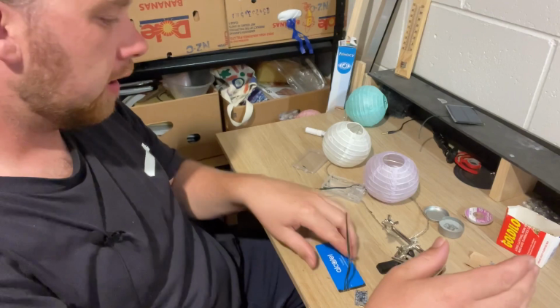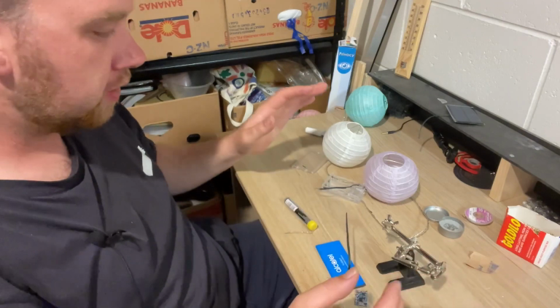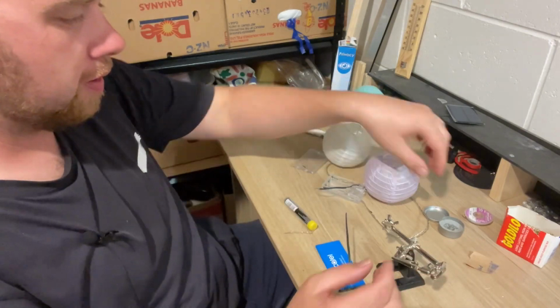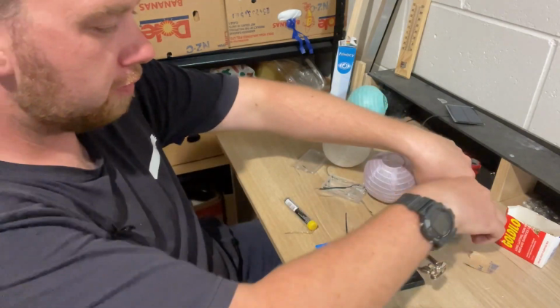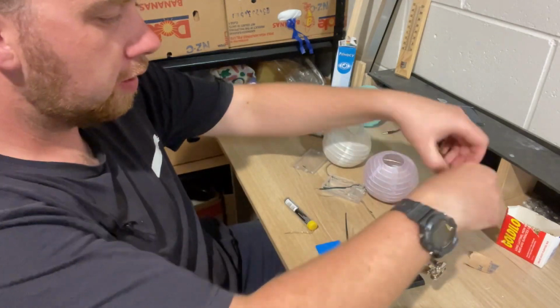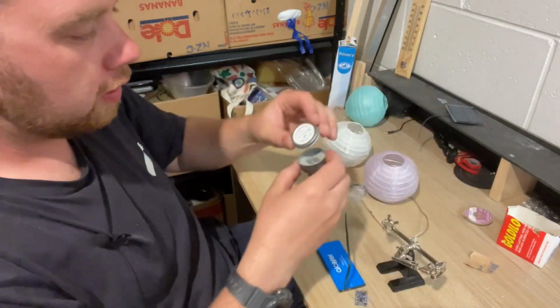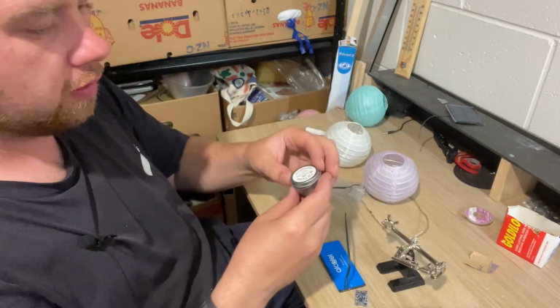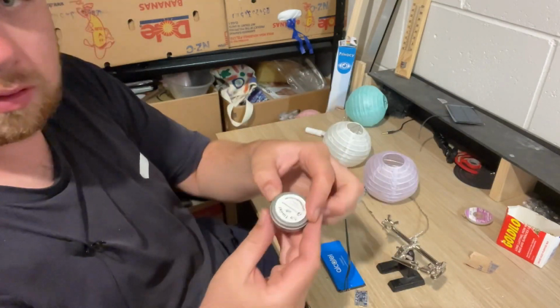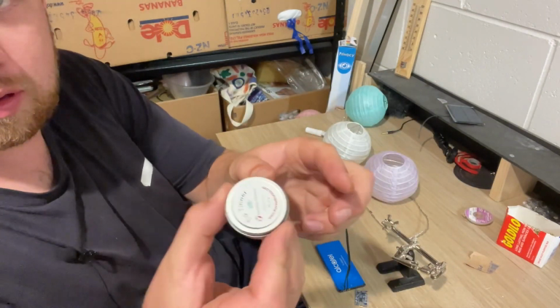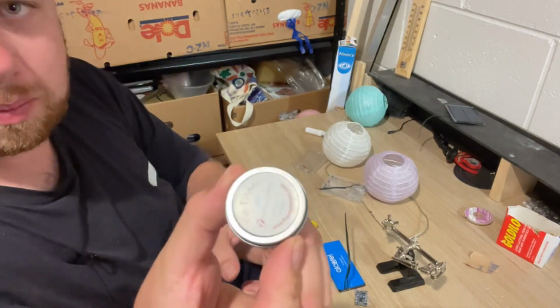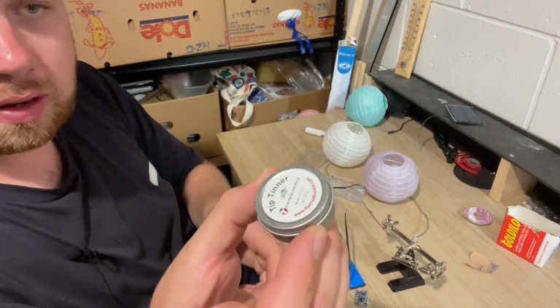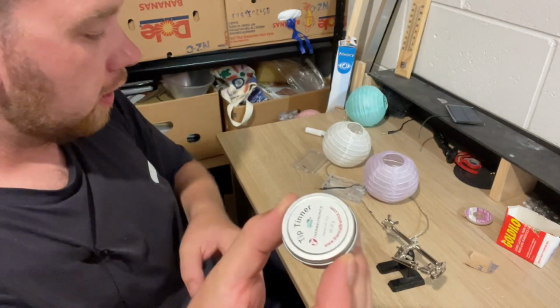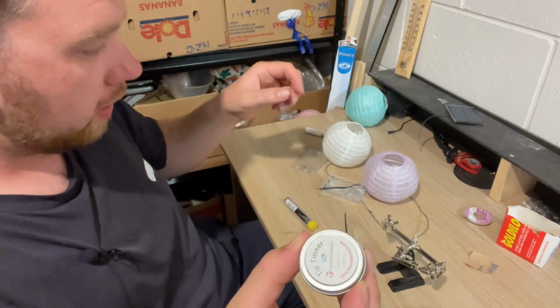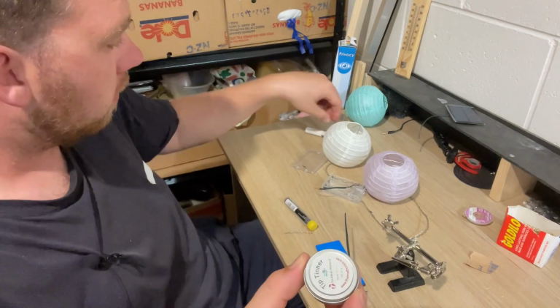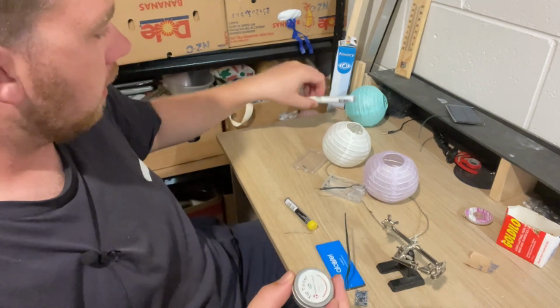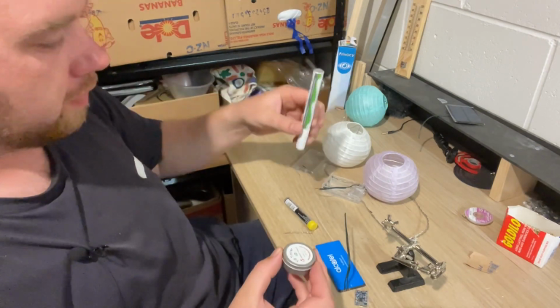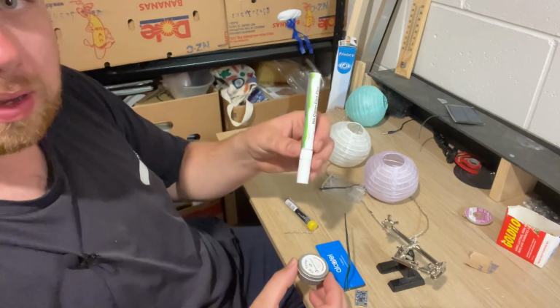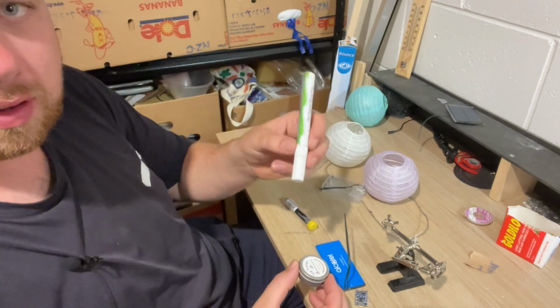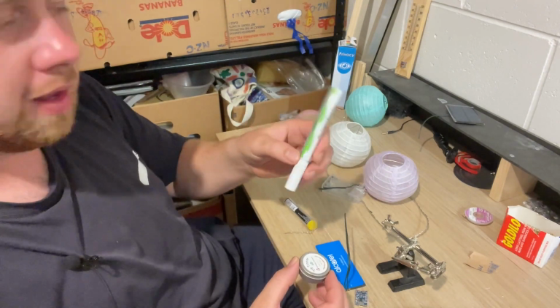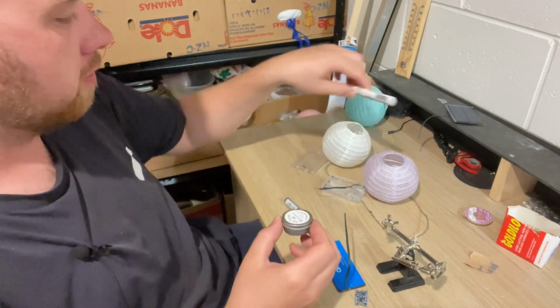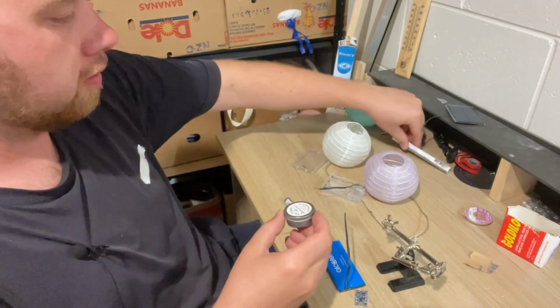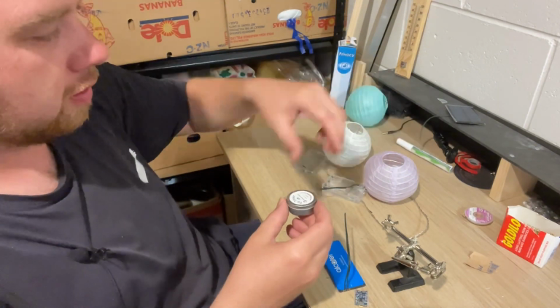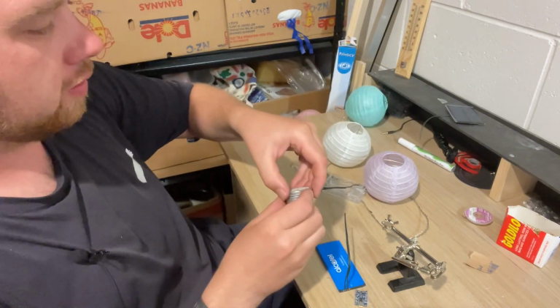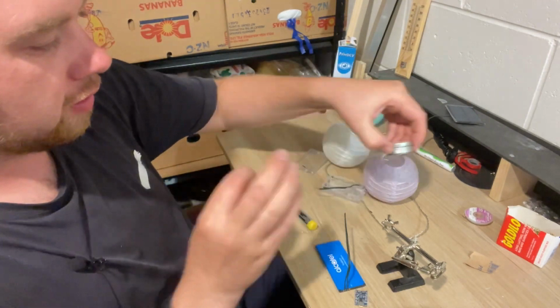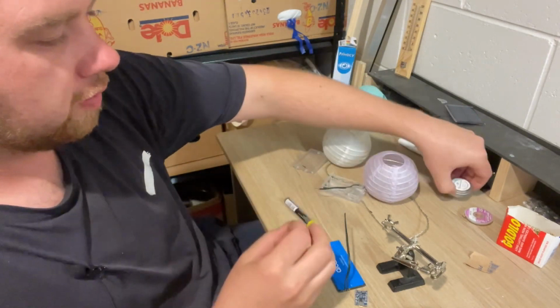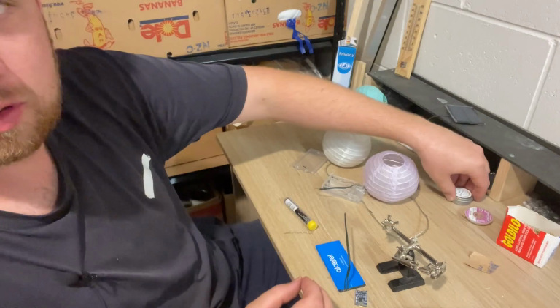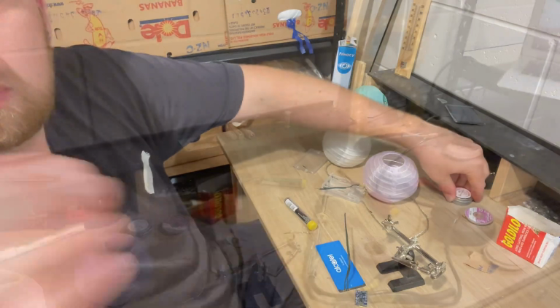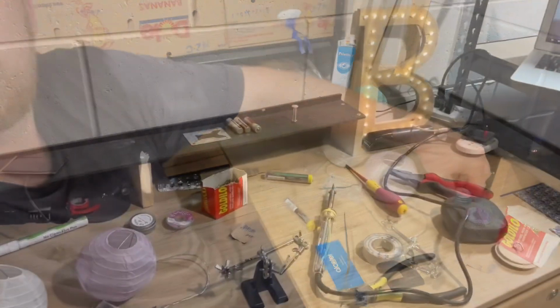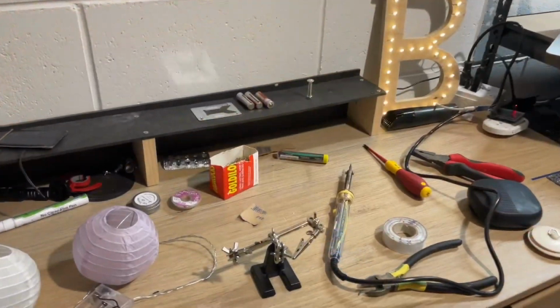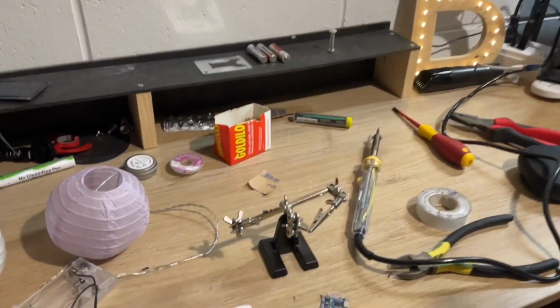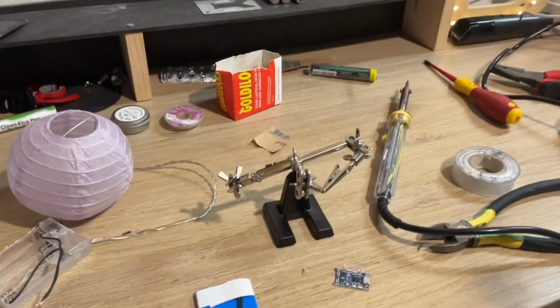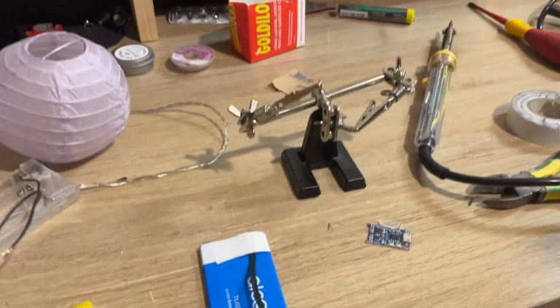Prep everything well — use your tip tinner and I've got a flux pen that I dampen all the wires with, so it works and sticks perfectly every time.